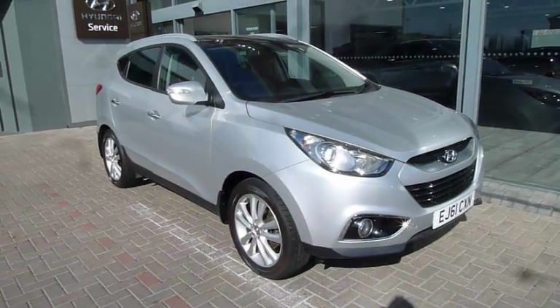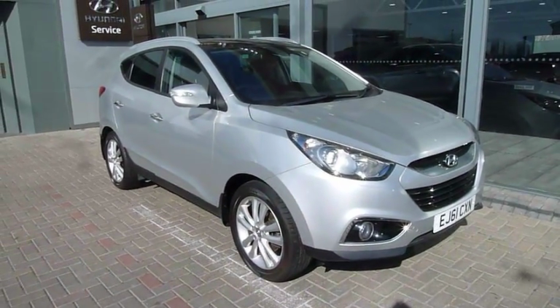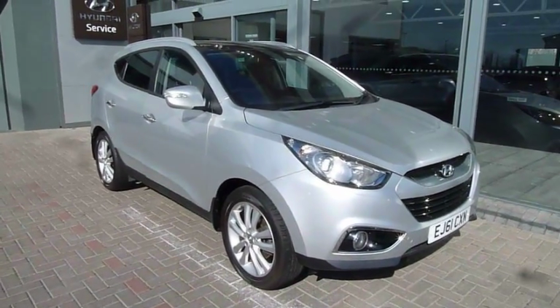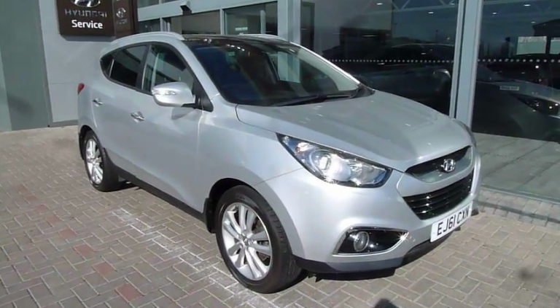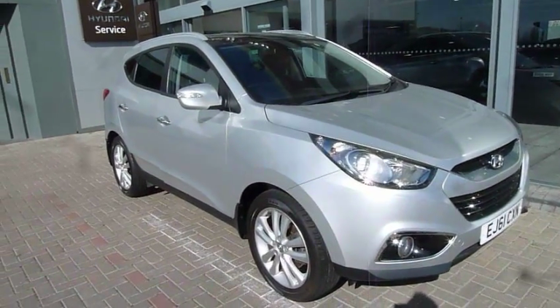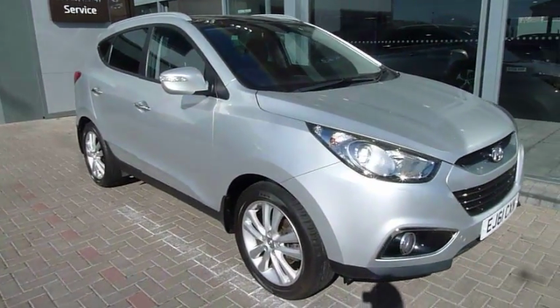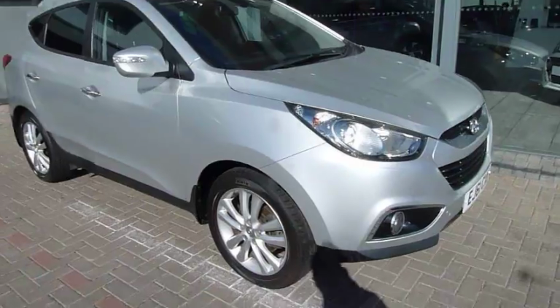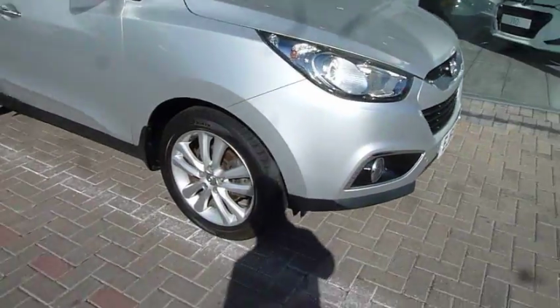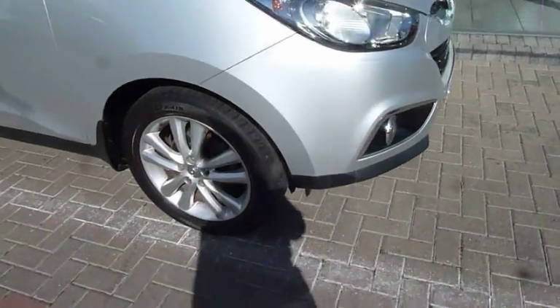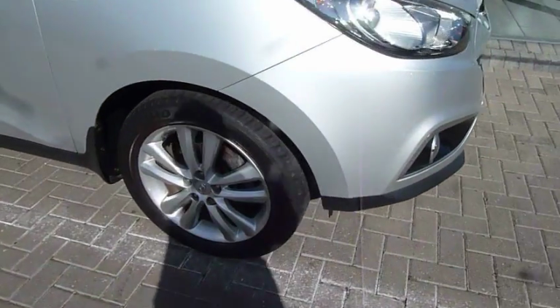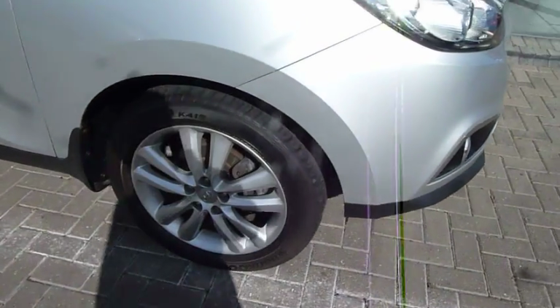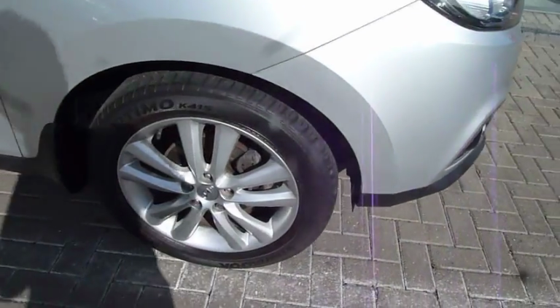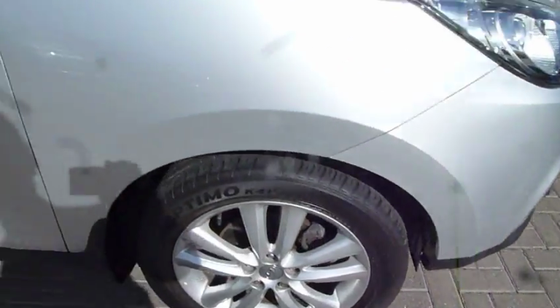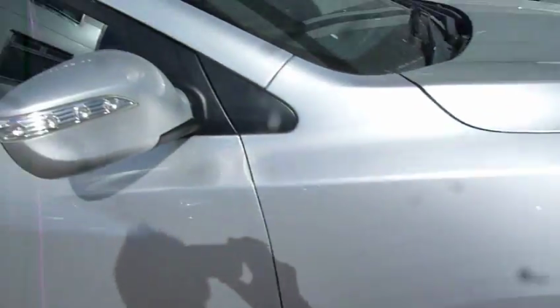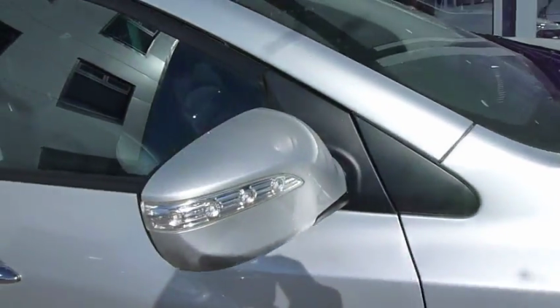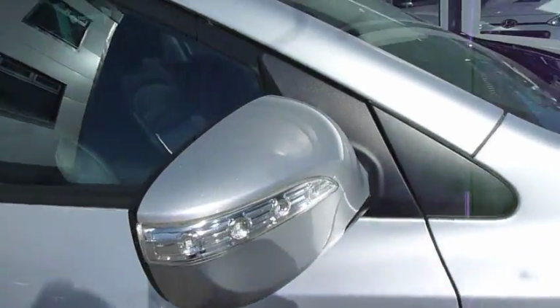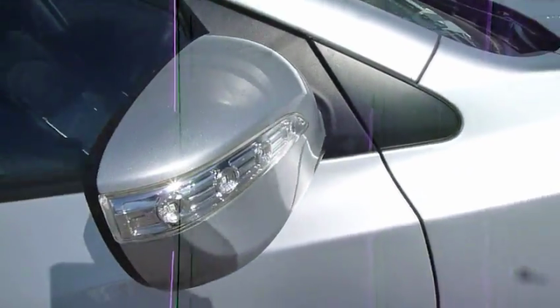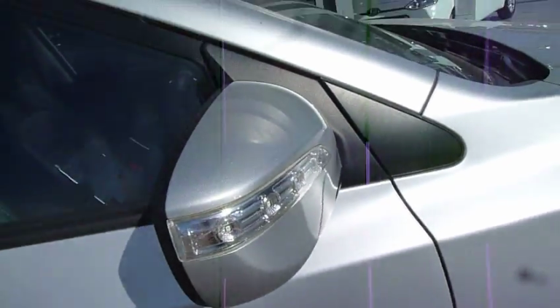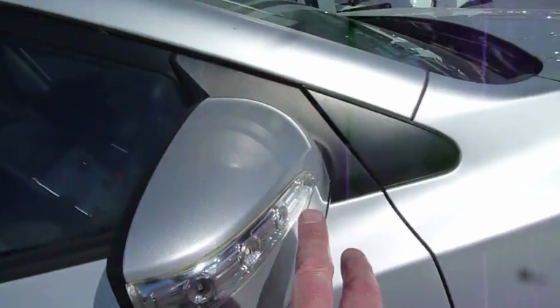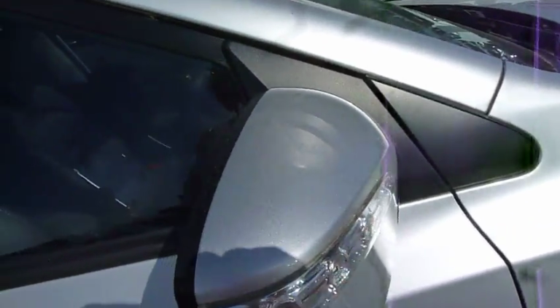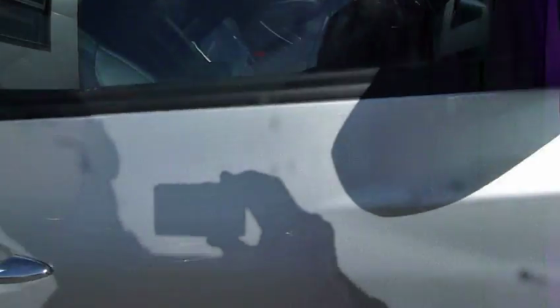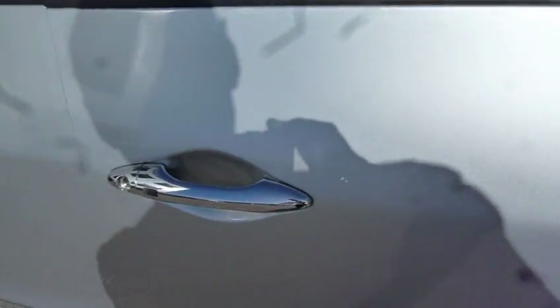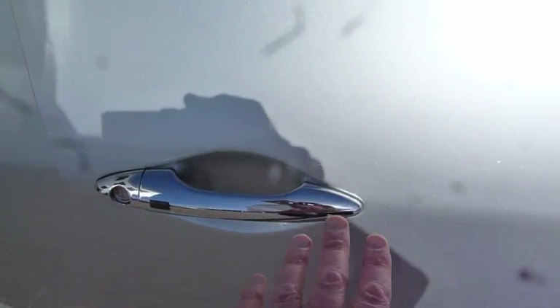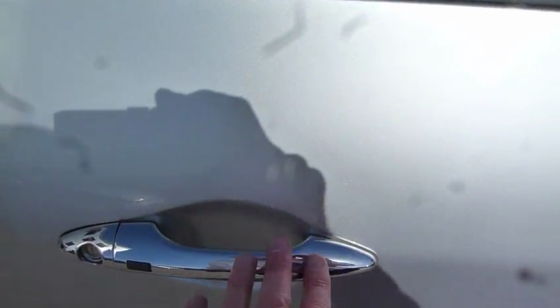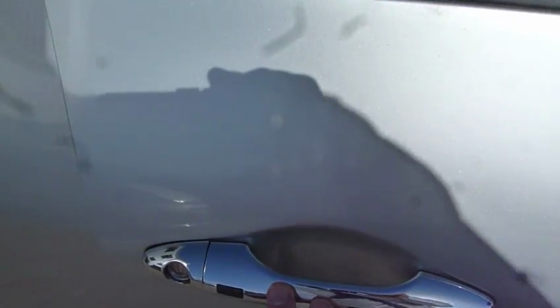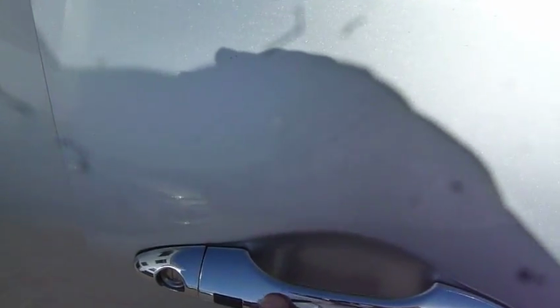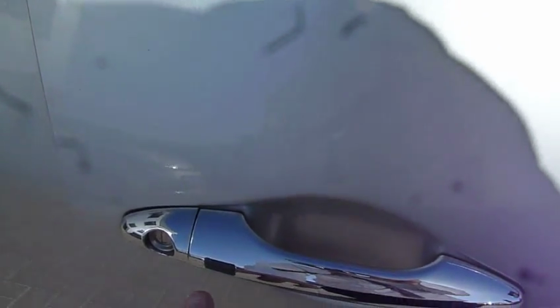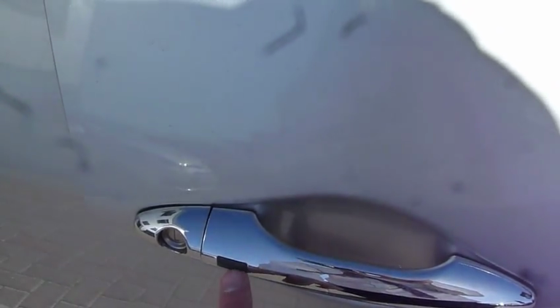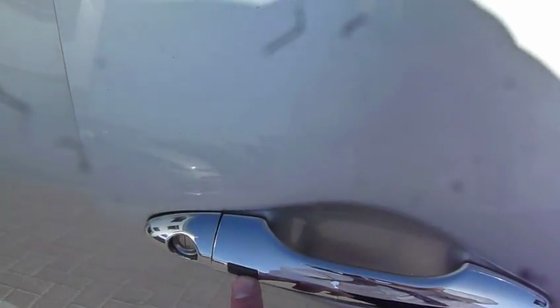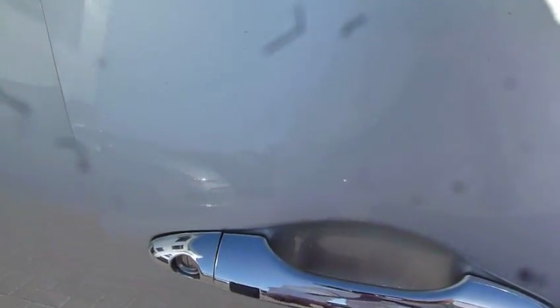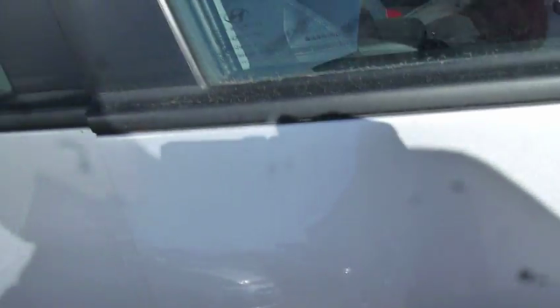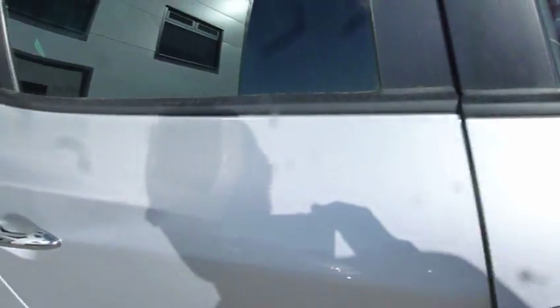Absolutely stunning in the silver paintwork. New alloy wheels, body coloured mirrors with the LED indicators, chrome finish on the door handles which have the keyless buttons for keyless entry.